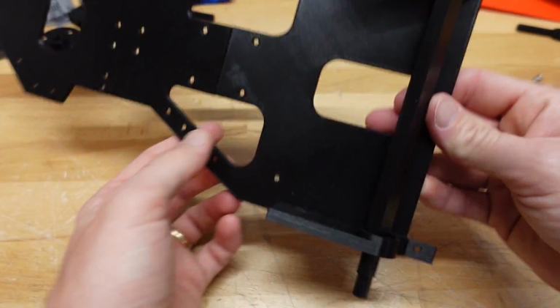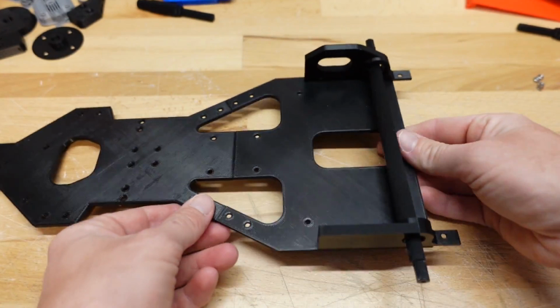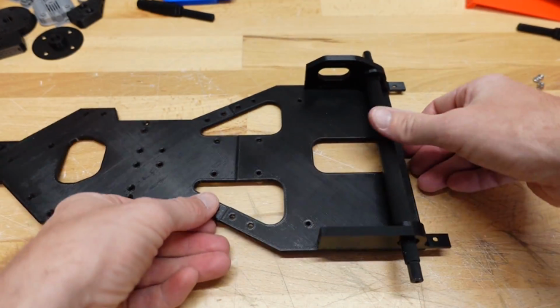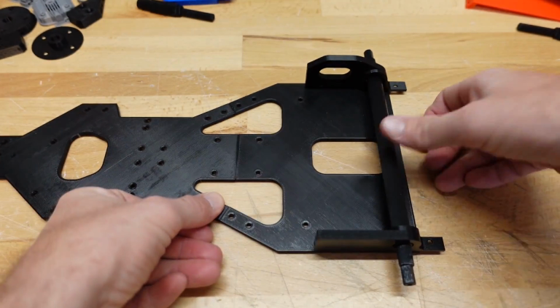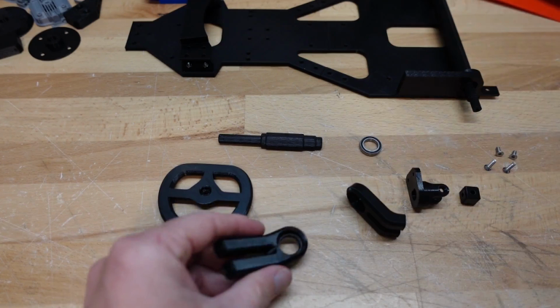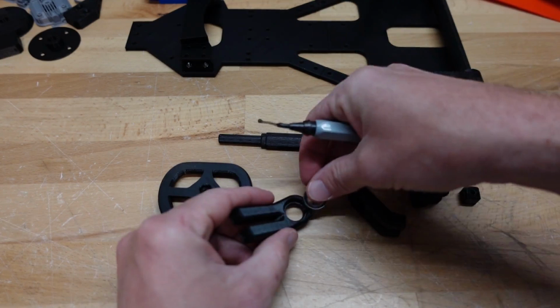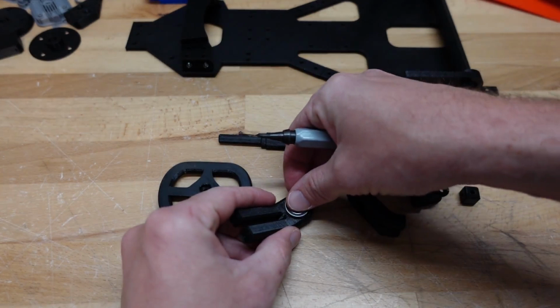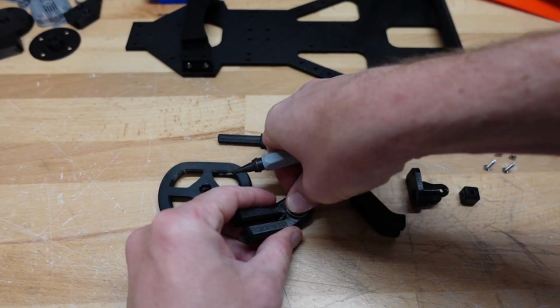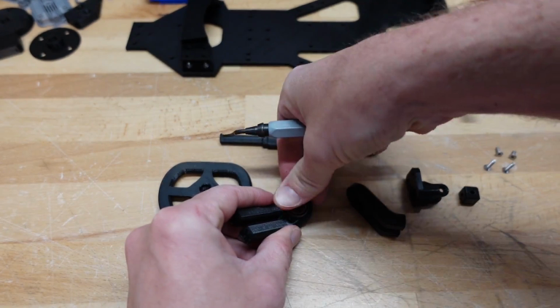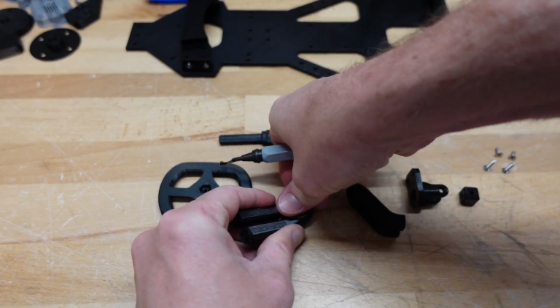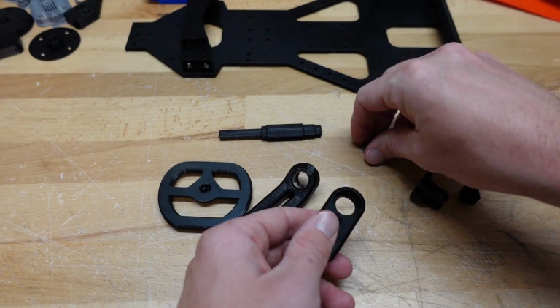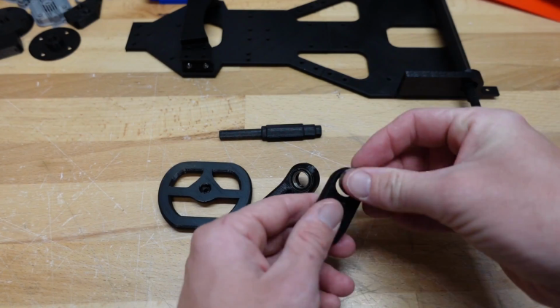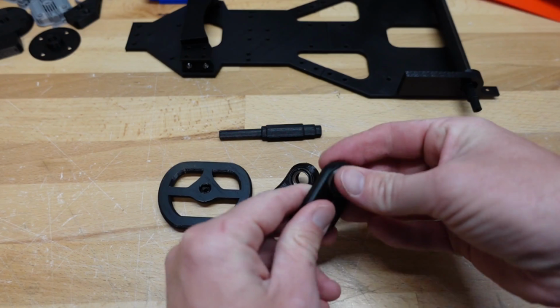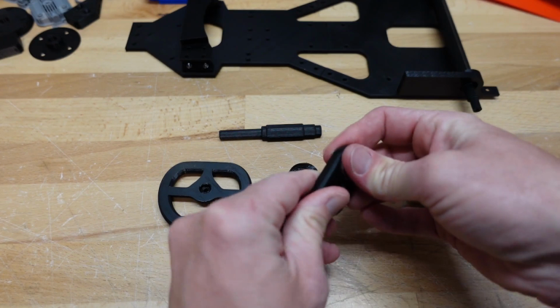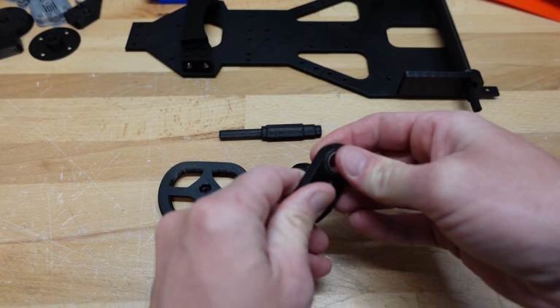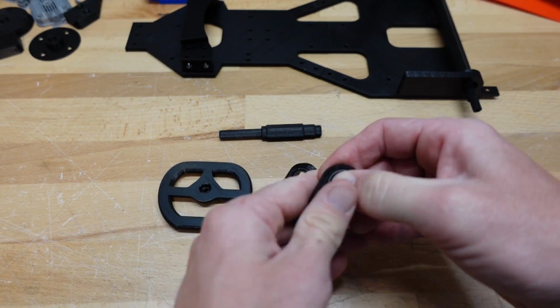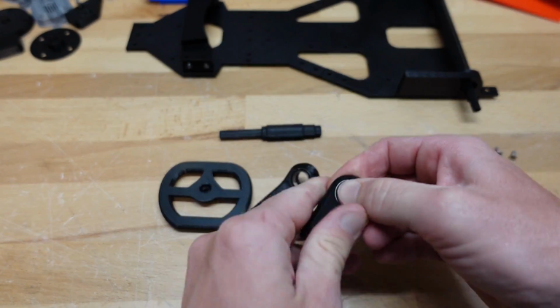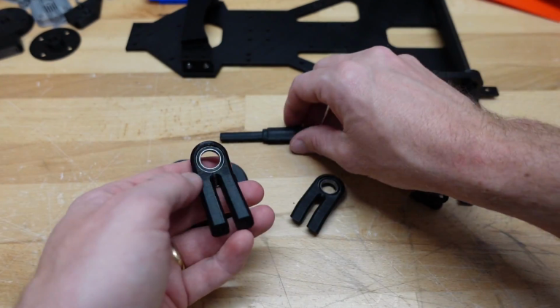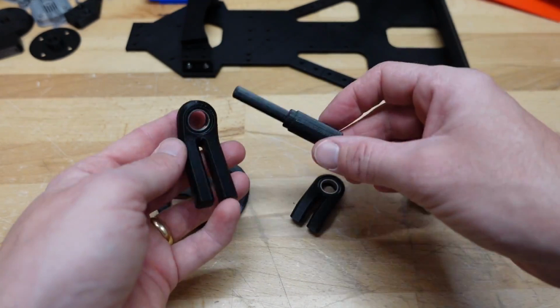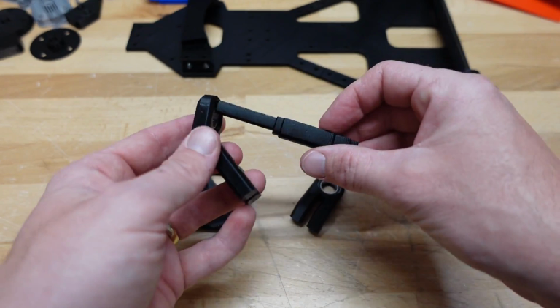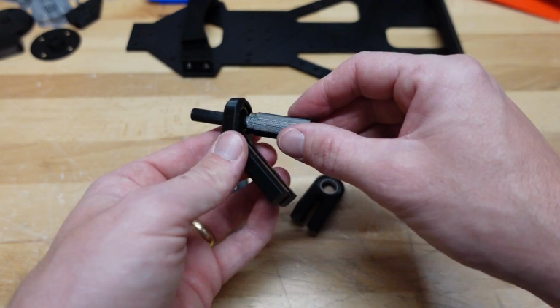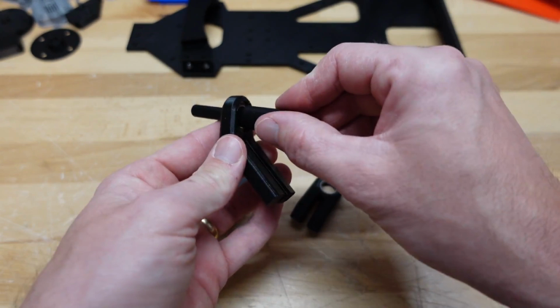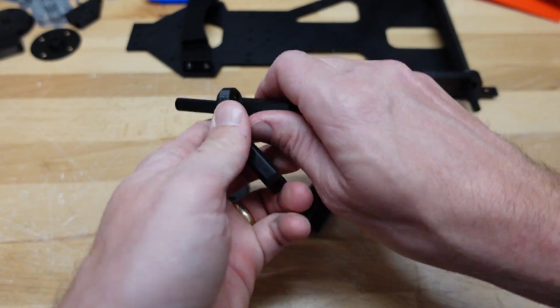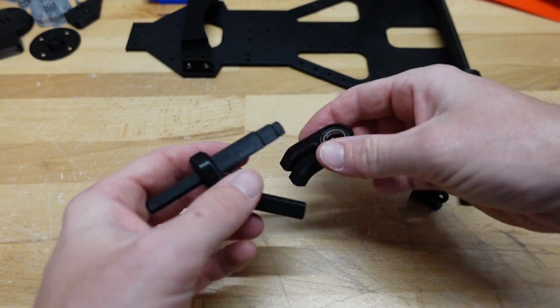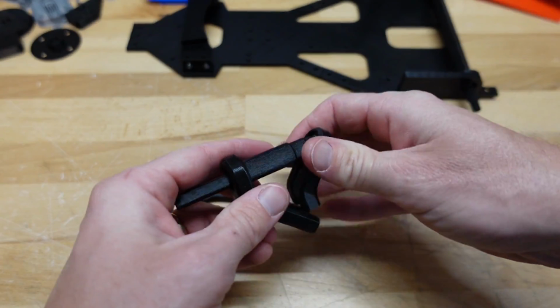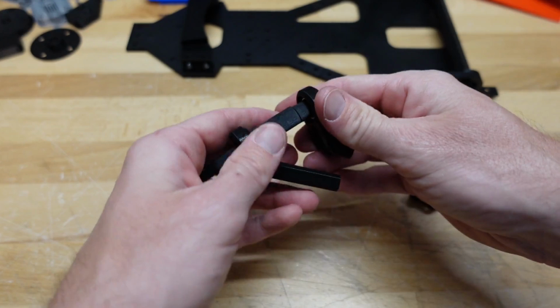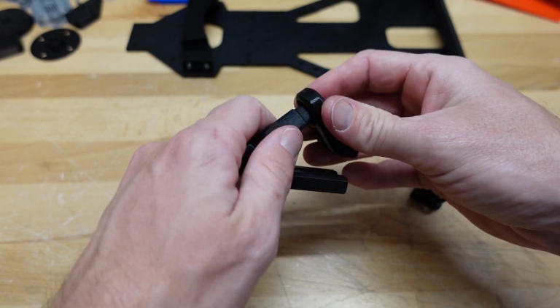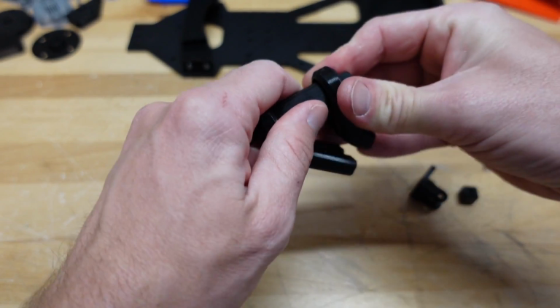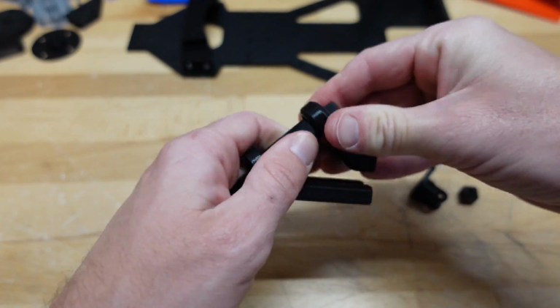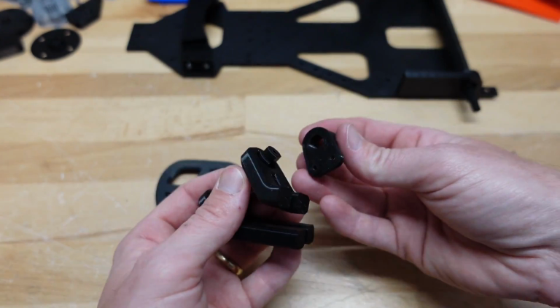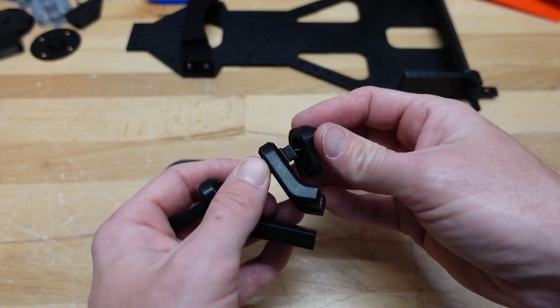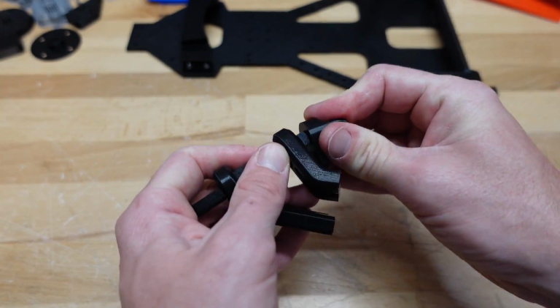These are the 3D printed parts of the RC set — the new RC printed parts of the new RC.